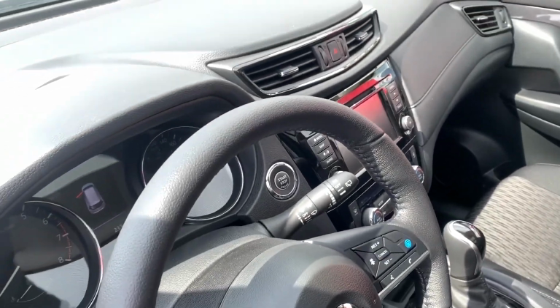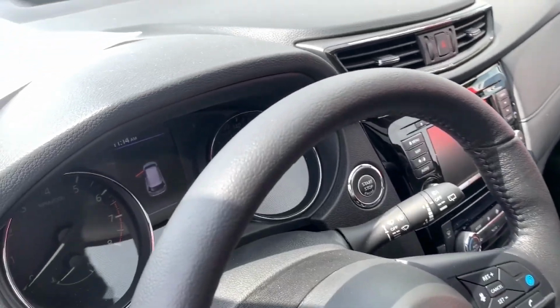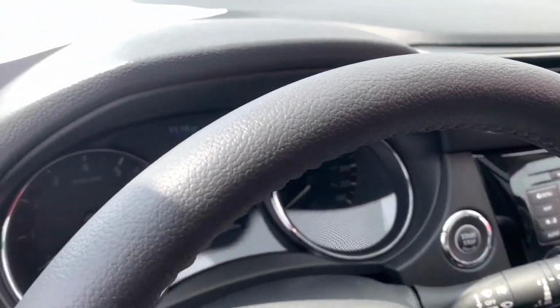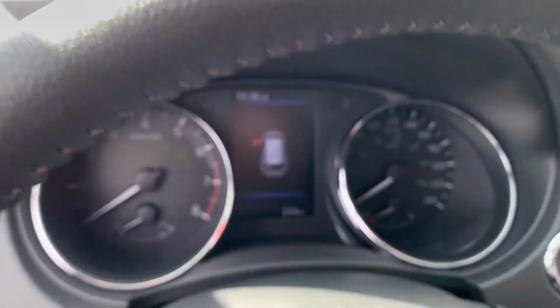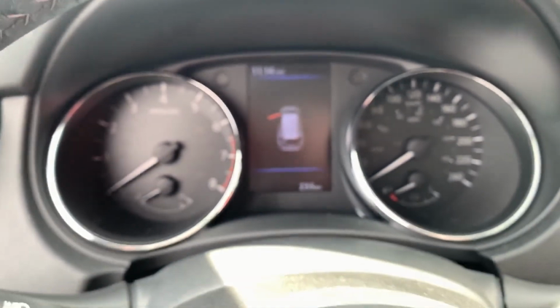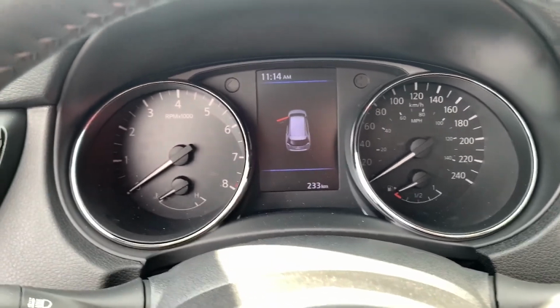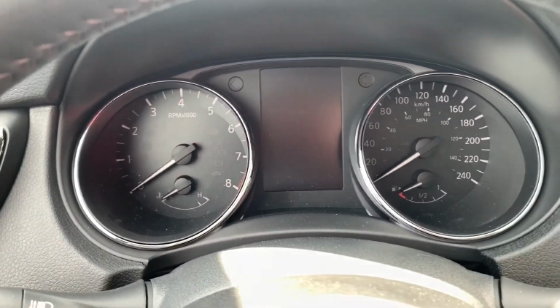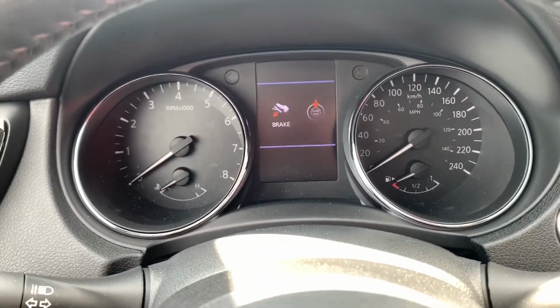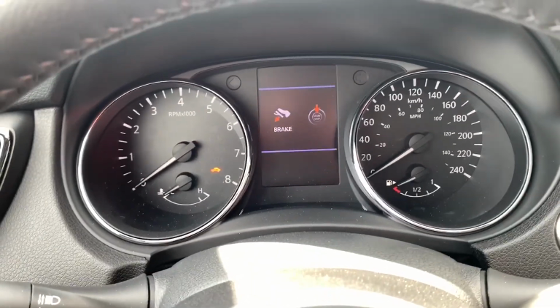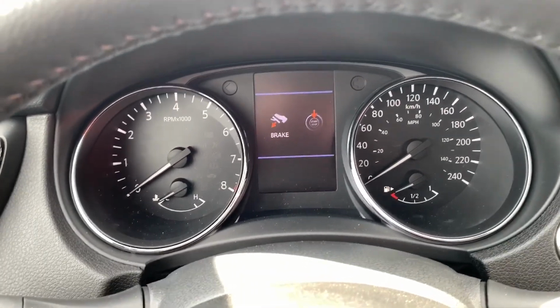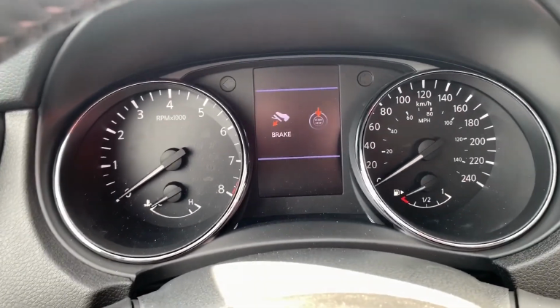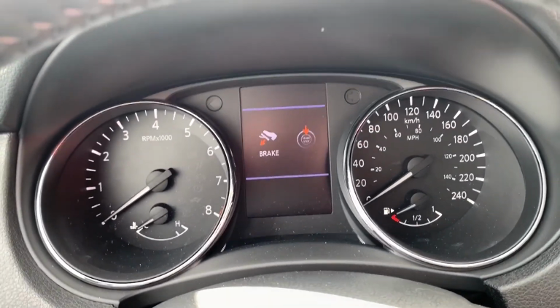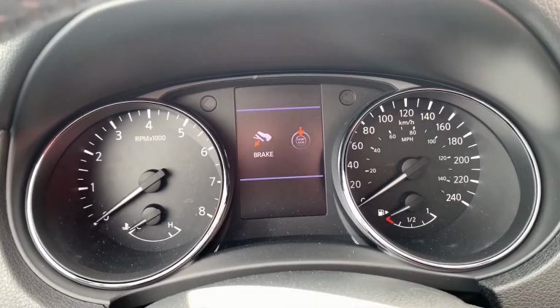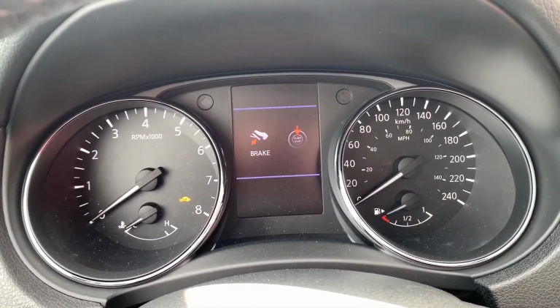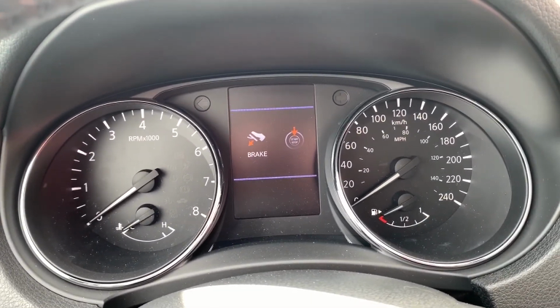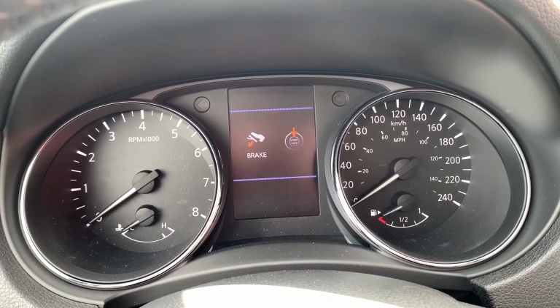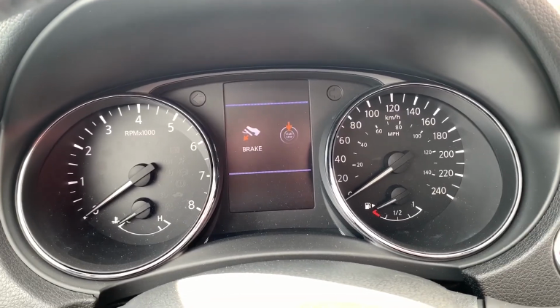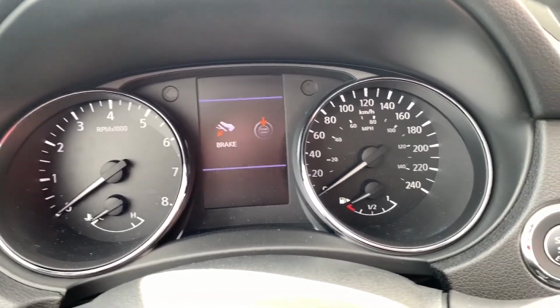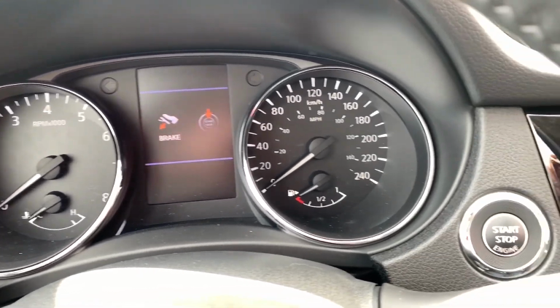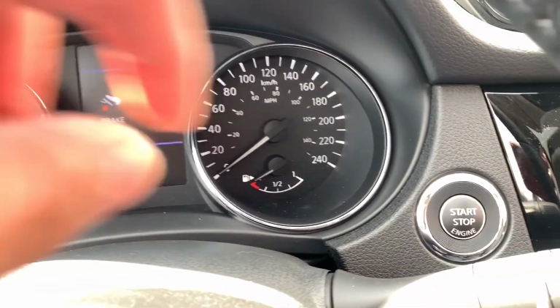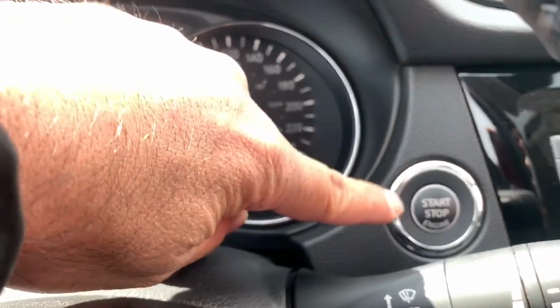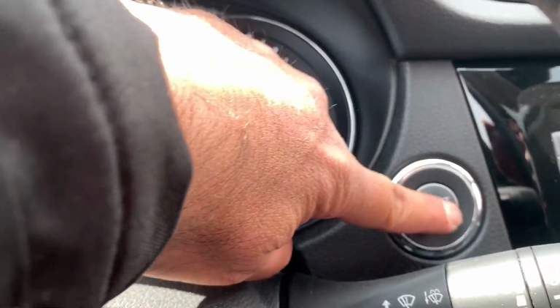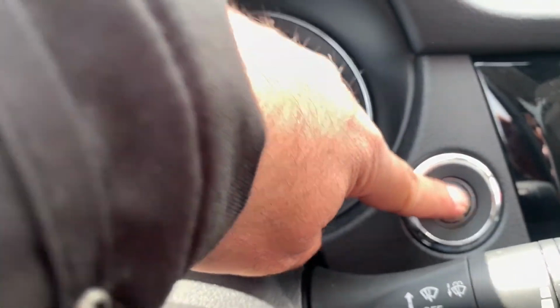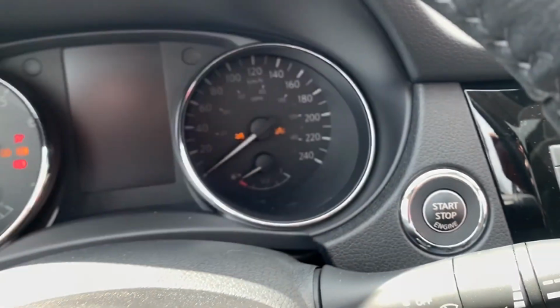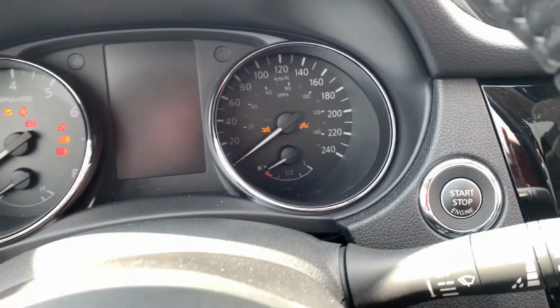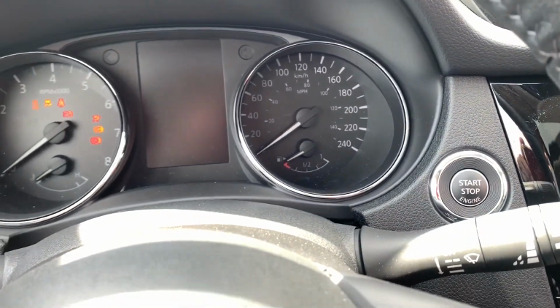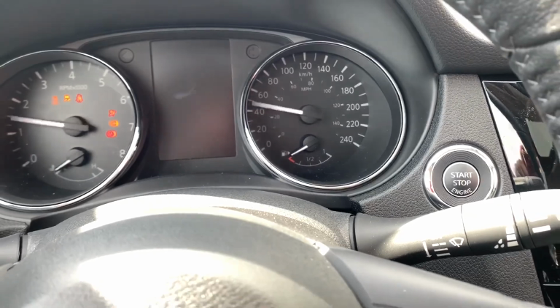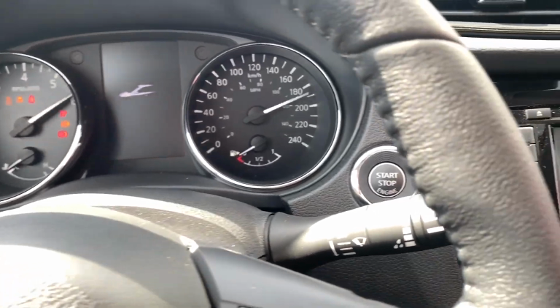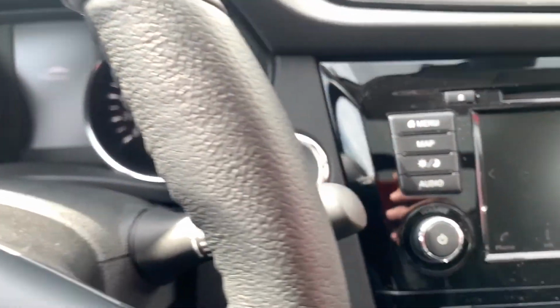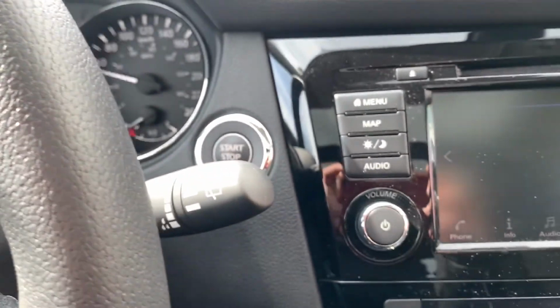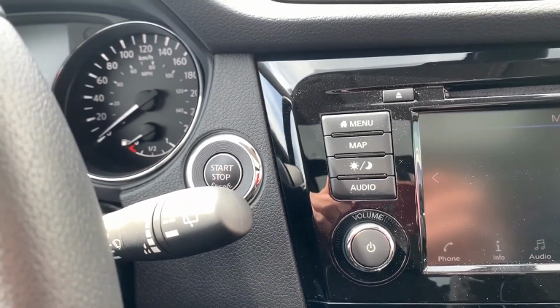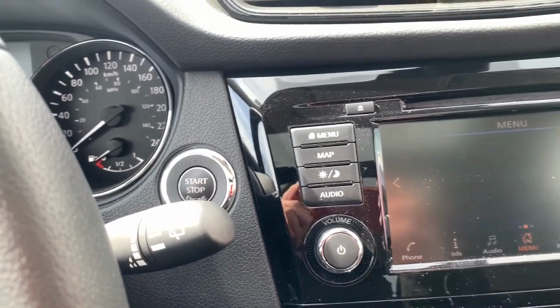As we sit down, we'll take a look at the gauge cluster. You have two large analog dials, a digital screen in the middle for additional information, push button start, and it's nice and easy to access through the steering wheel or you can go around to that side.